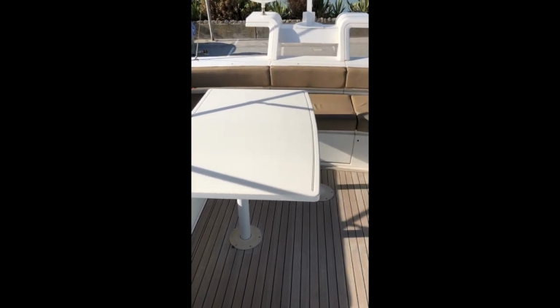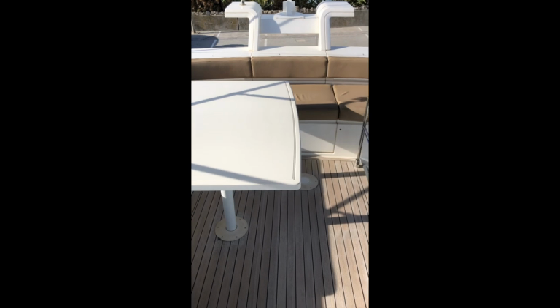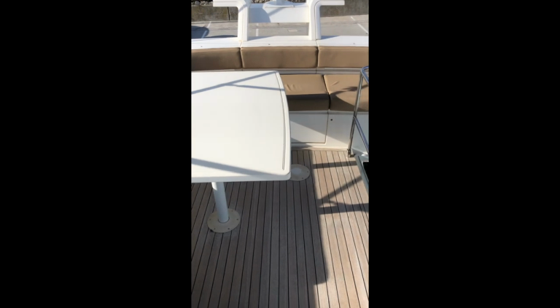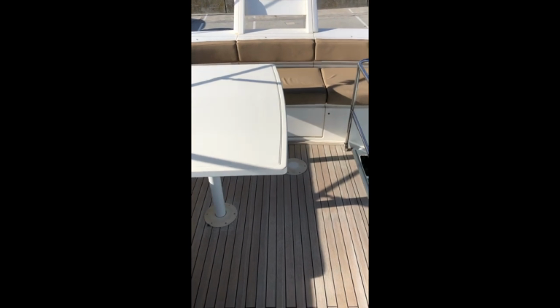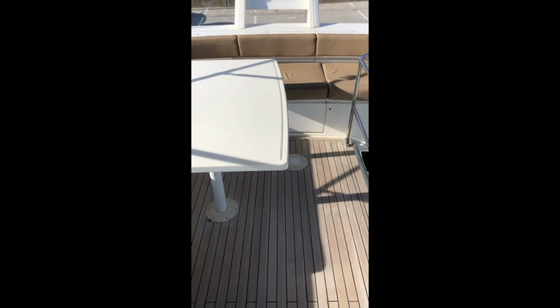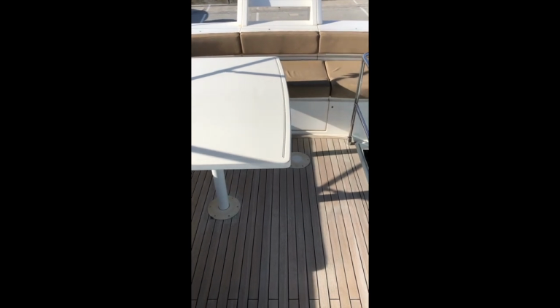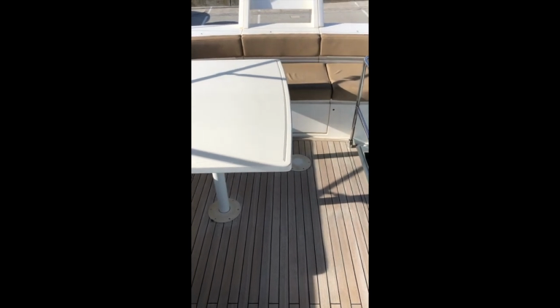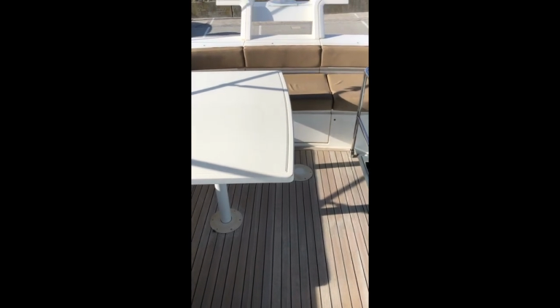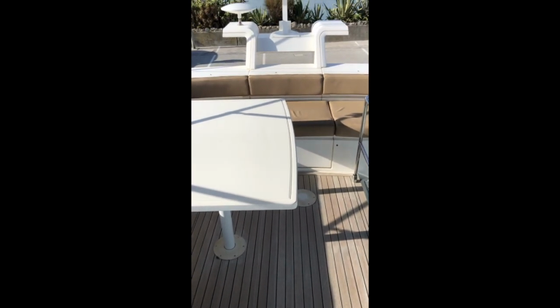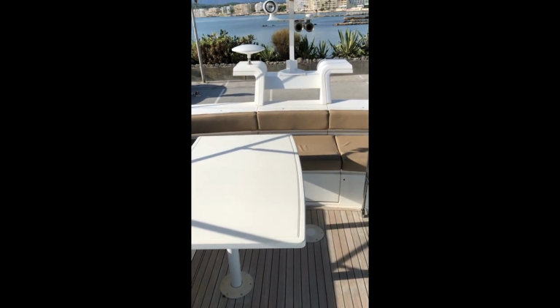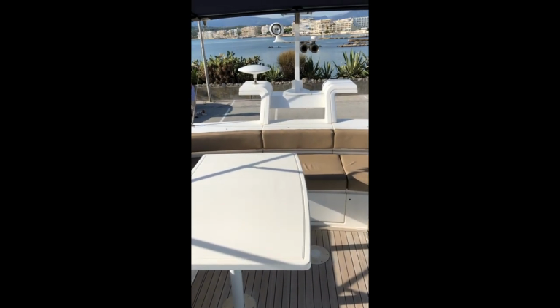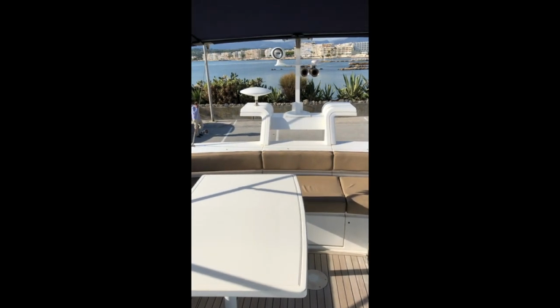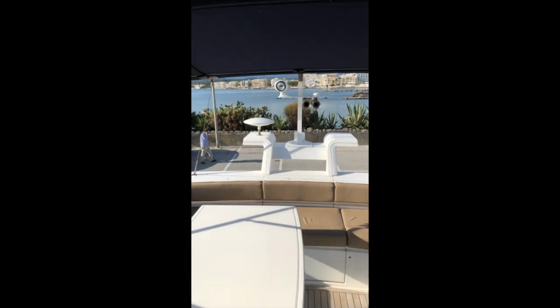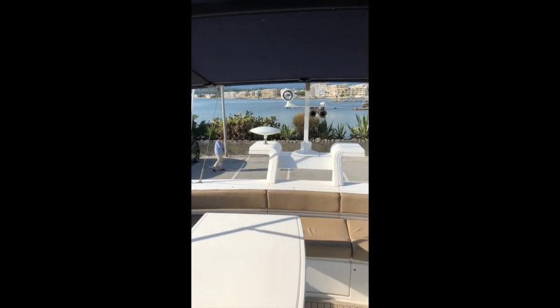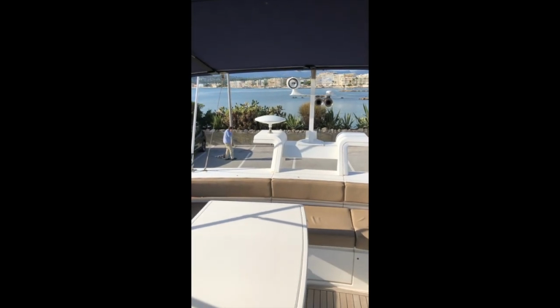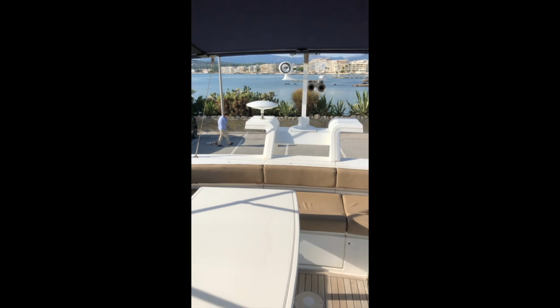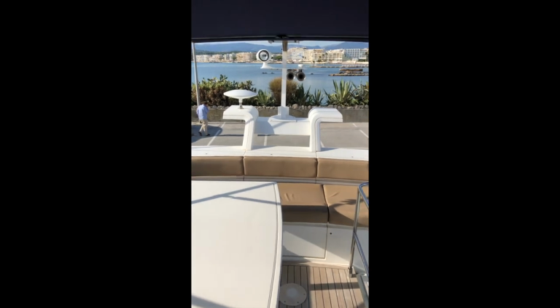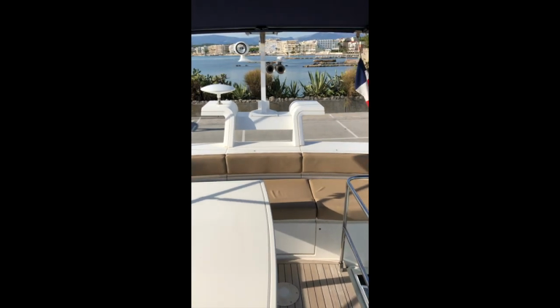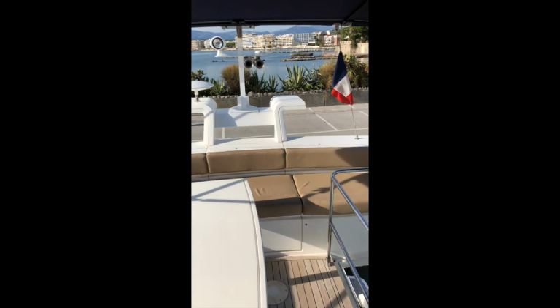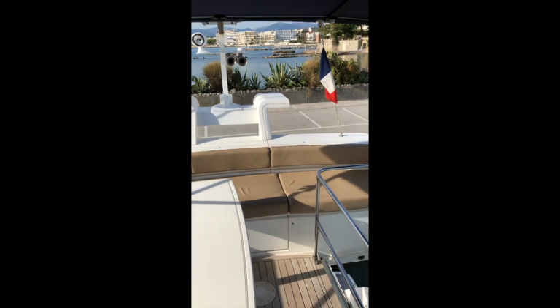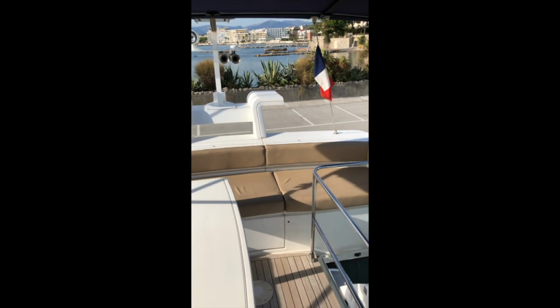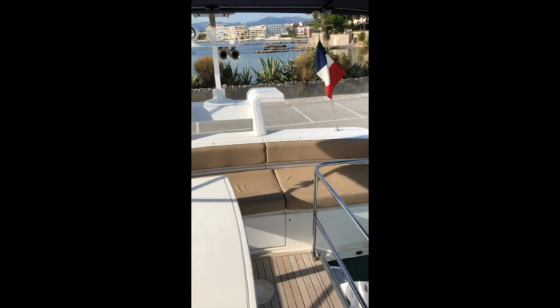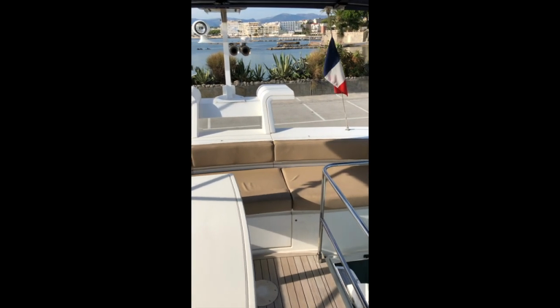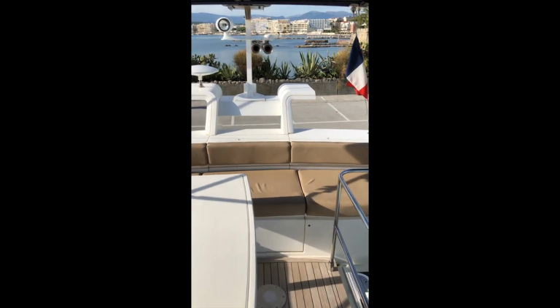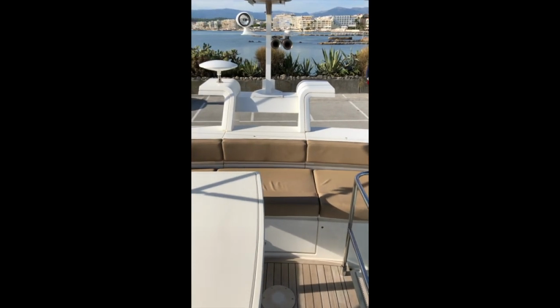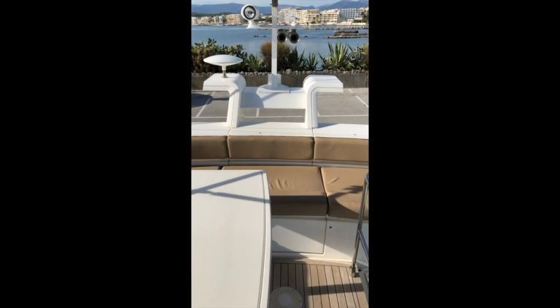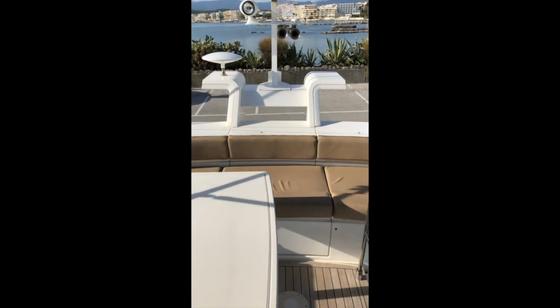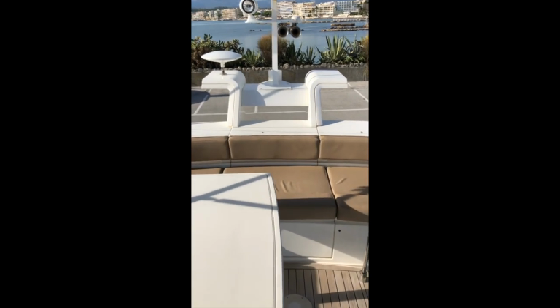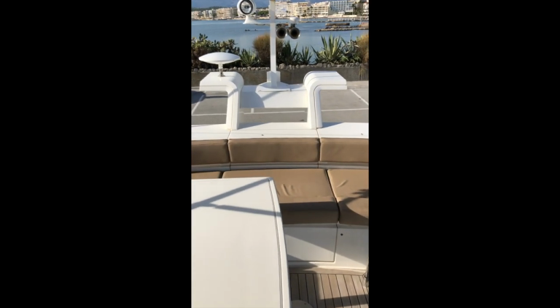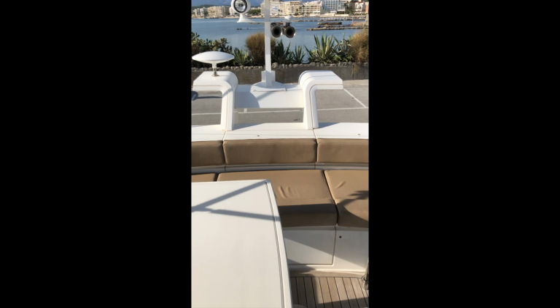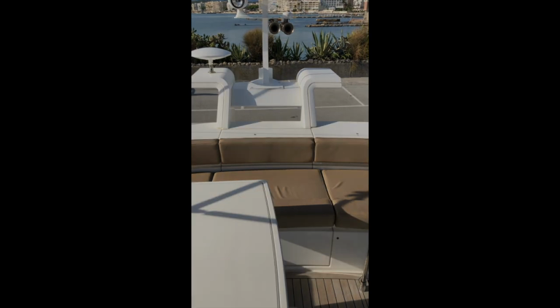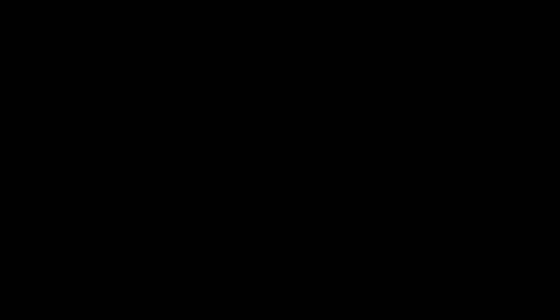The teak on the flying bridge was an option at the time, as is the full-length bimini top which covers from the helmsman right back to the half part of the ceiling.